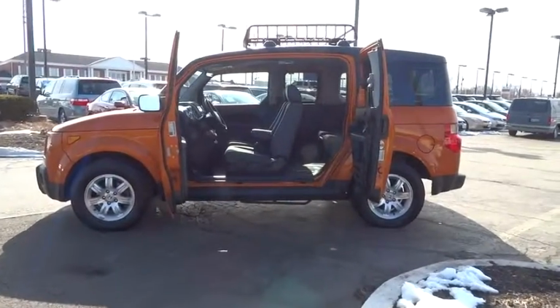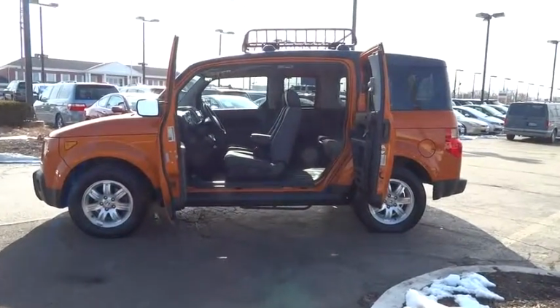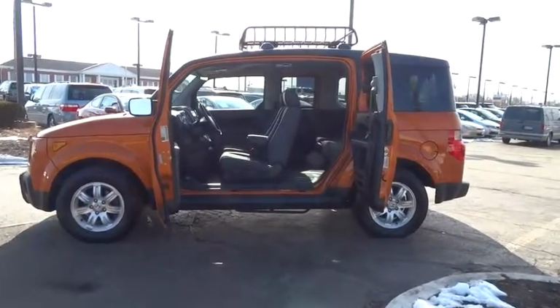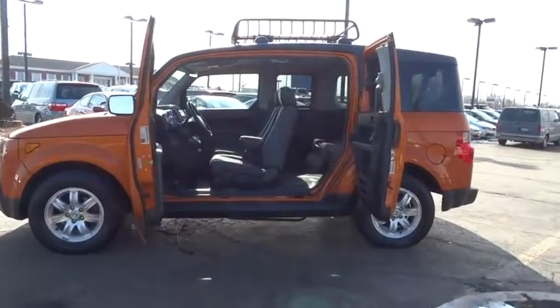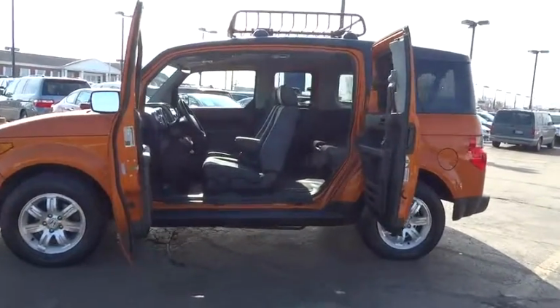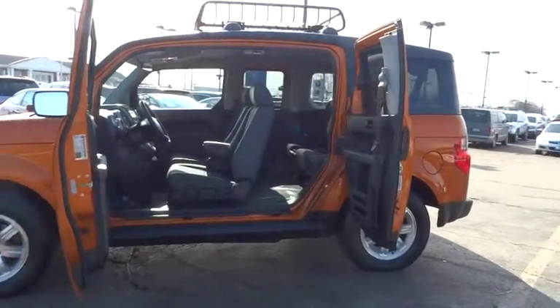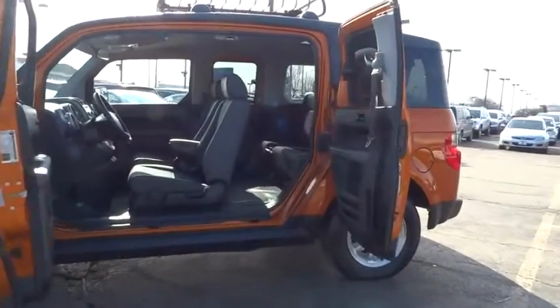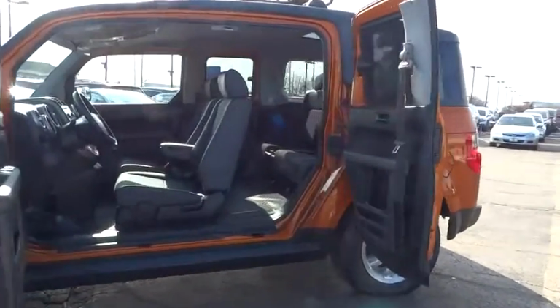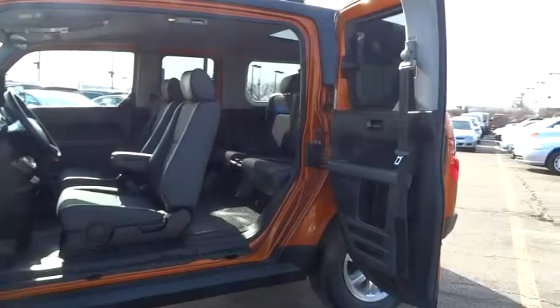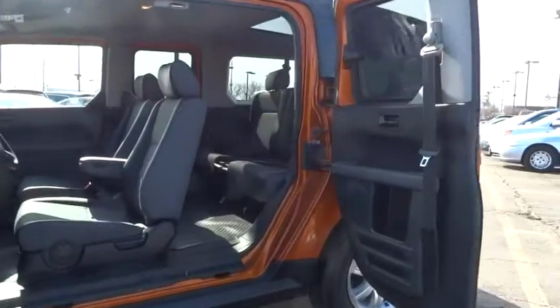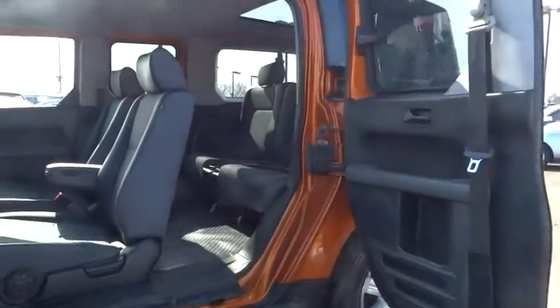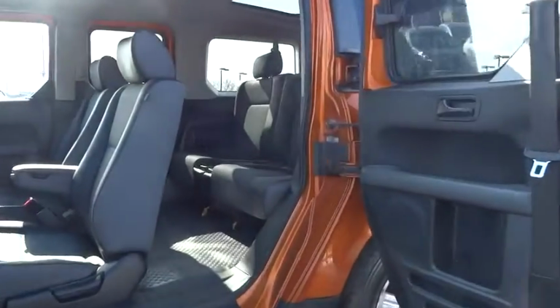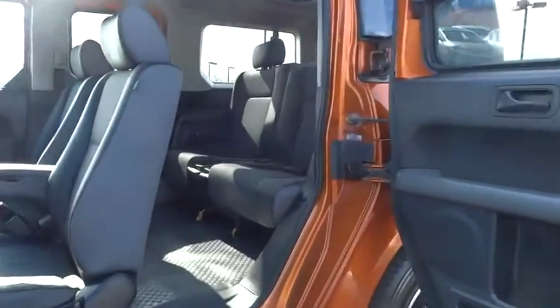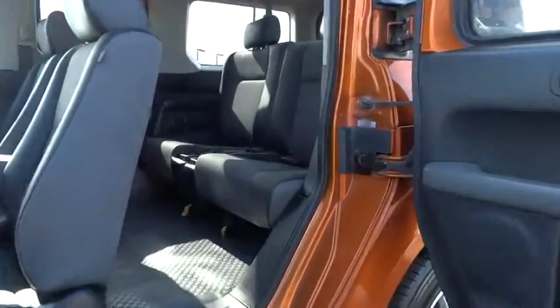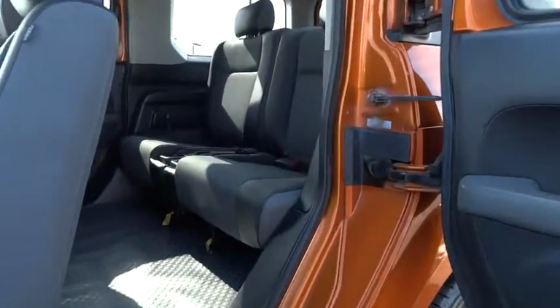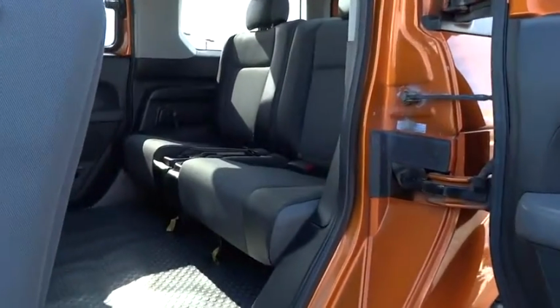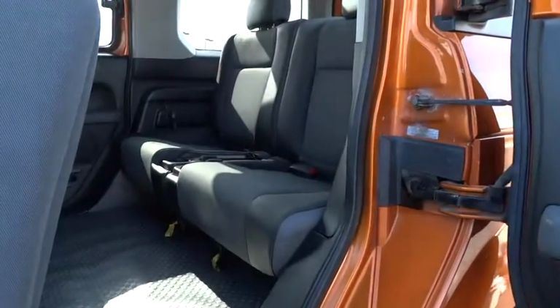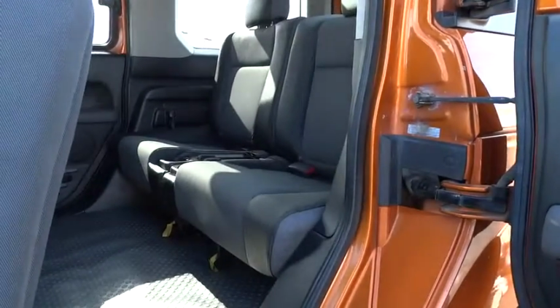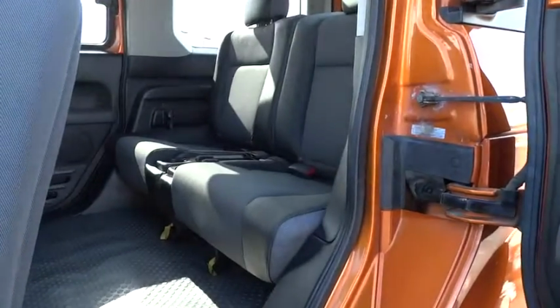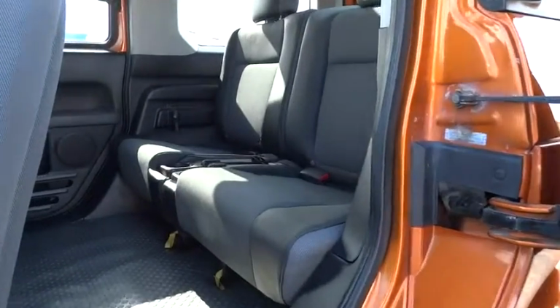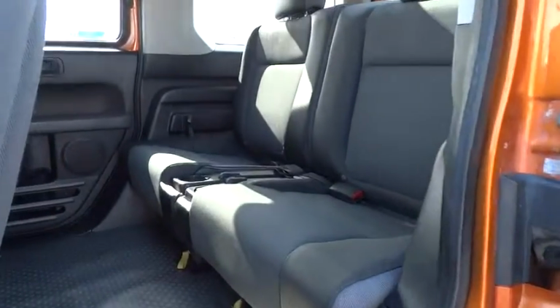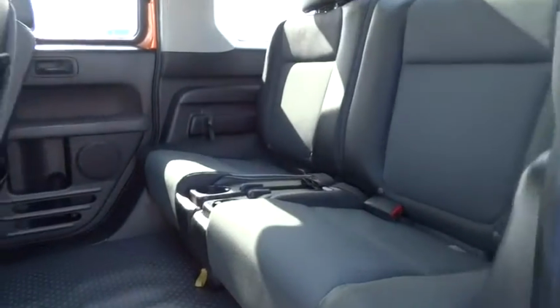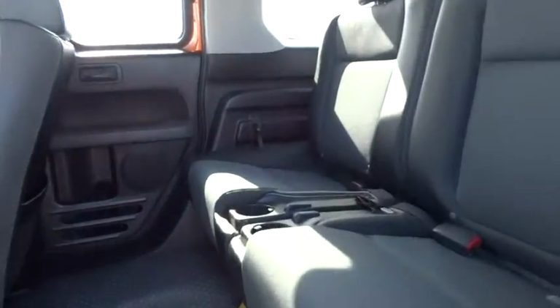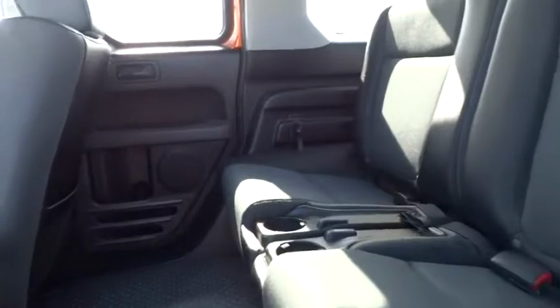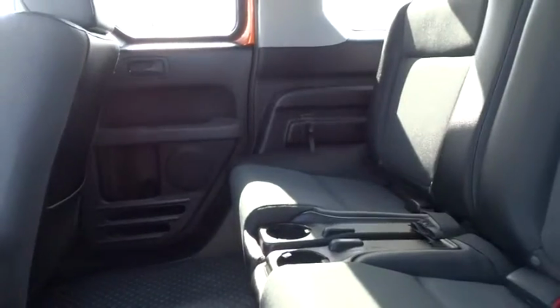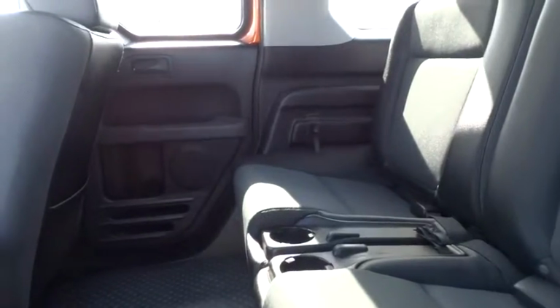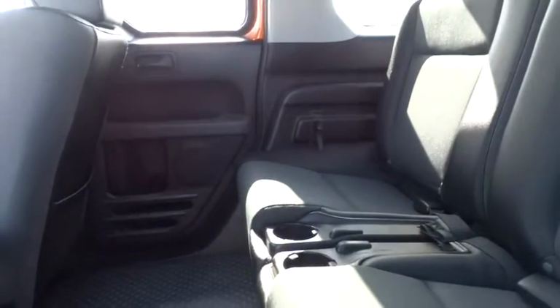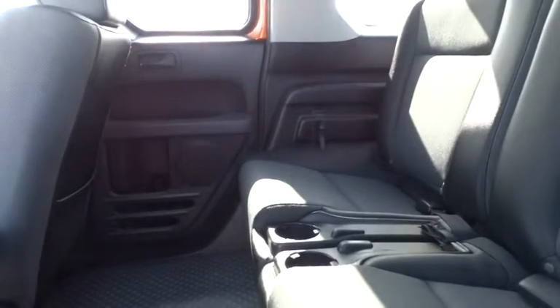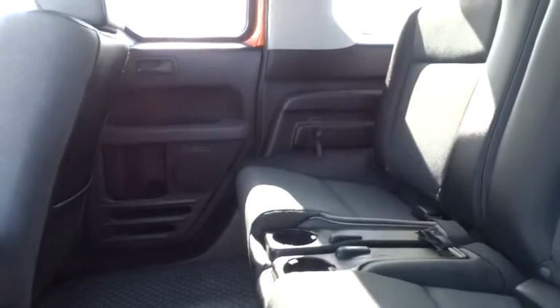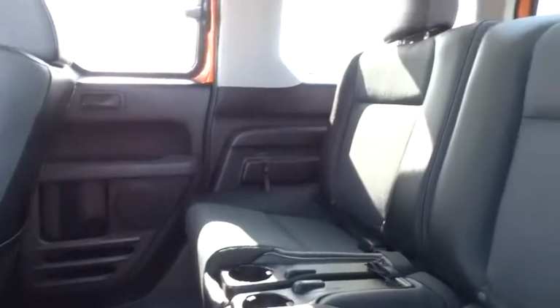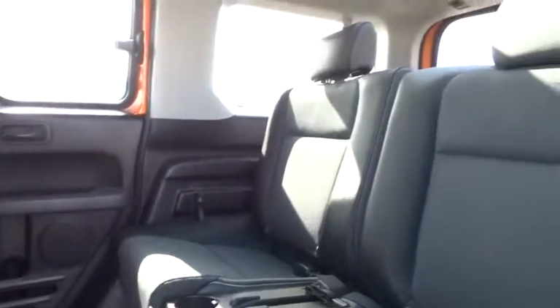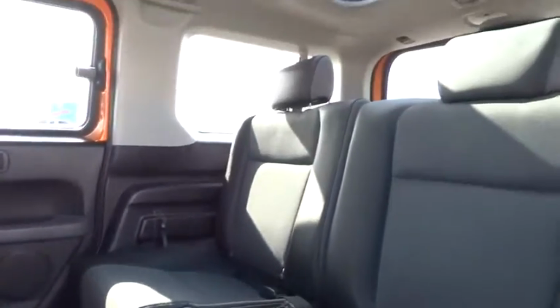Rear window wiper, passenger vanity mirror, speed control, four-piece floor mat set. A vehicle like this doesn't come along every day. Come in and get it before someone else does.